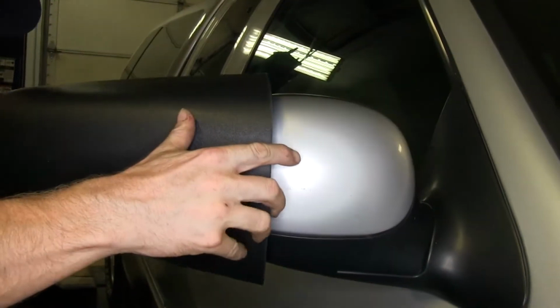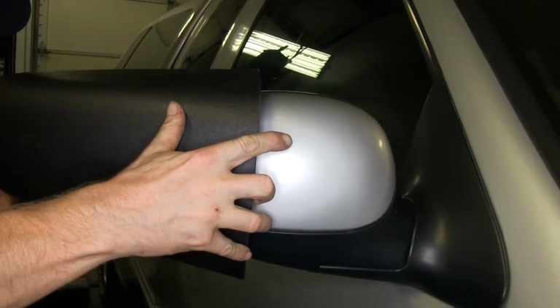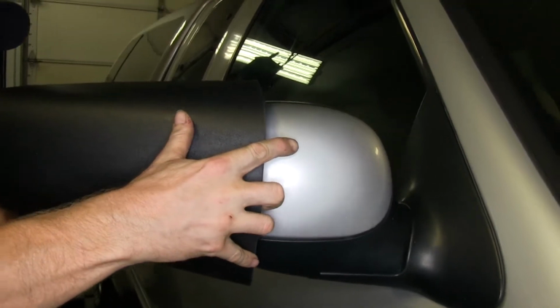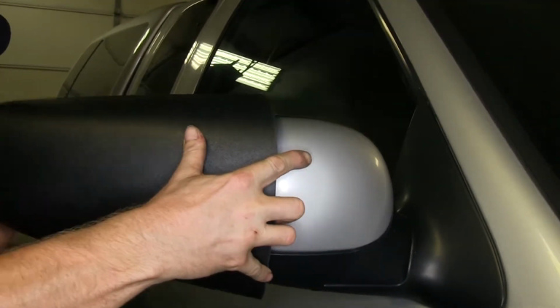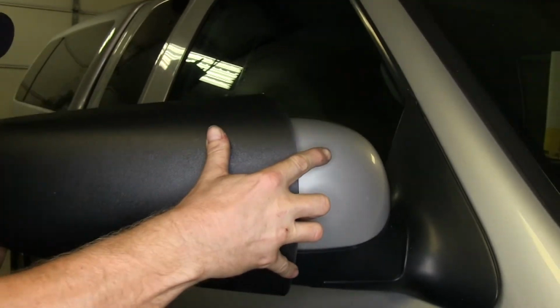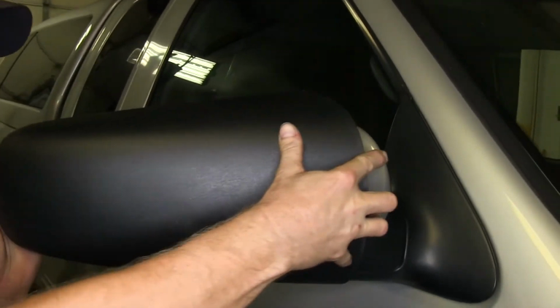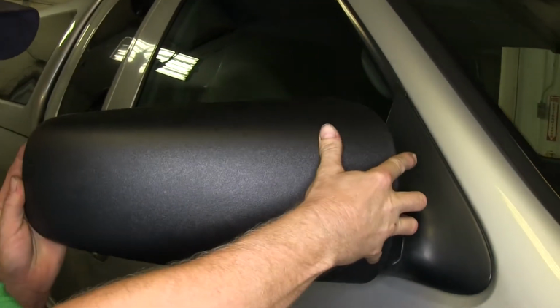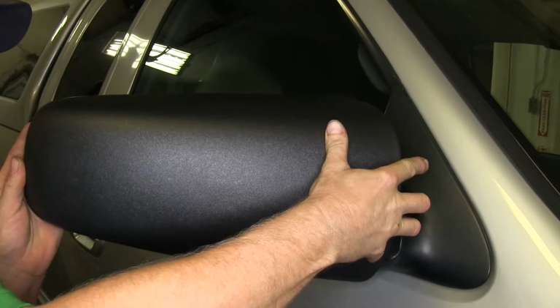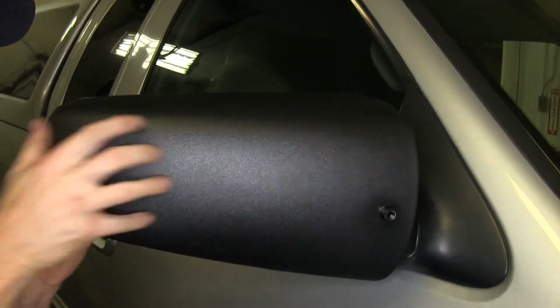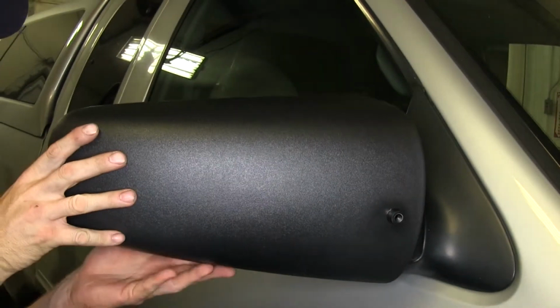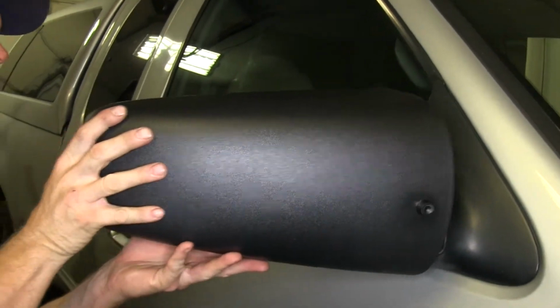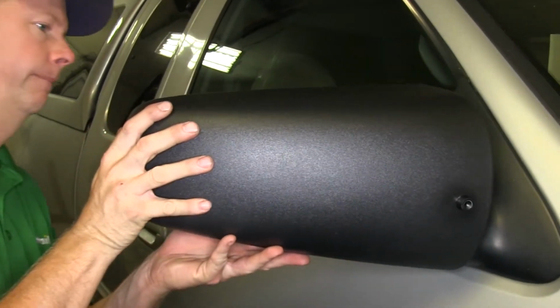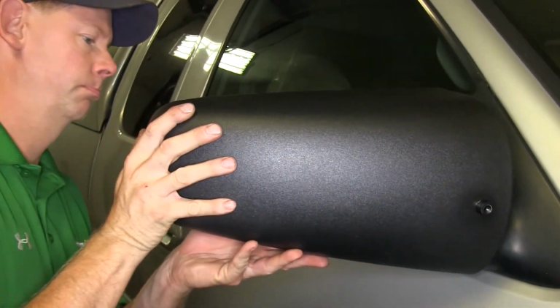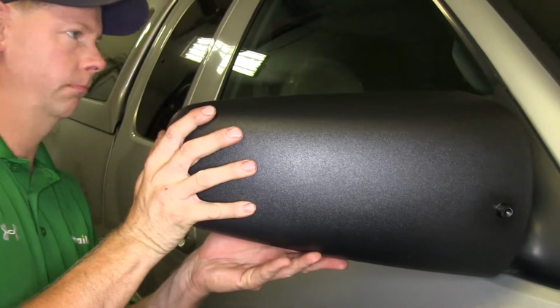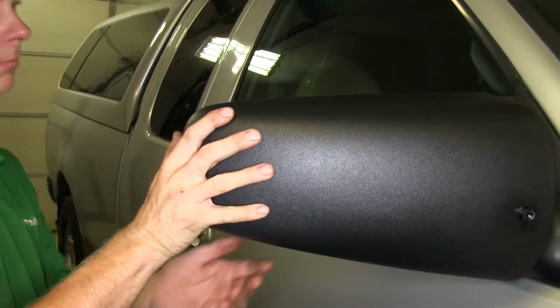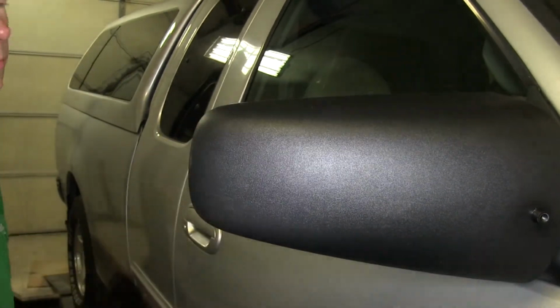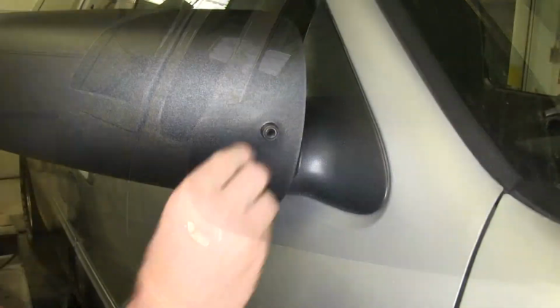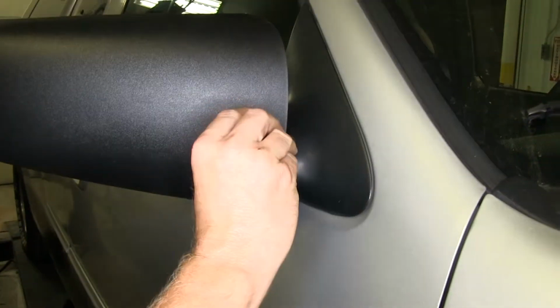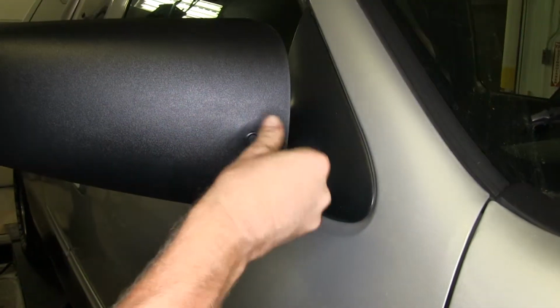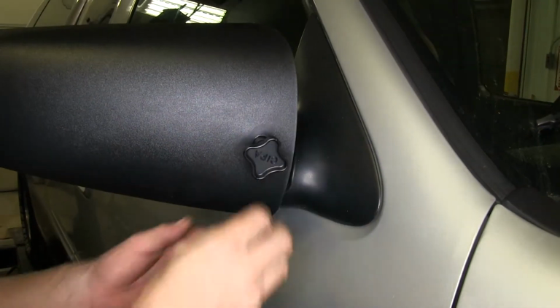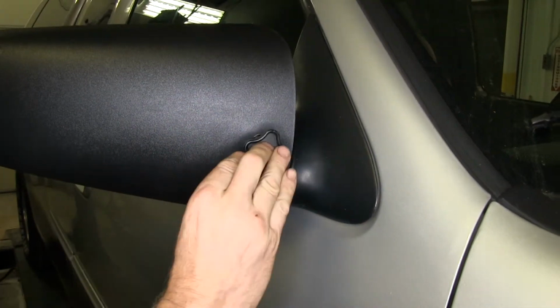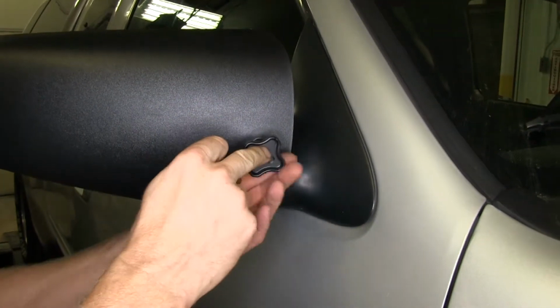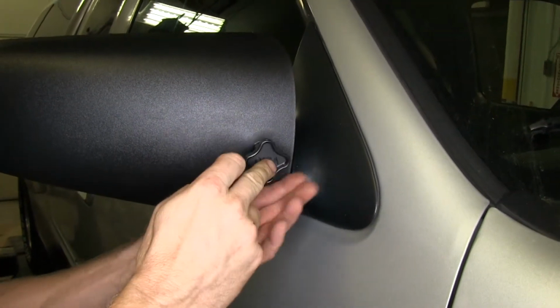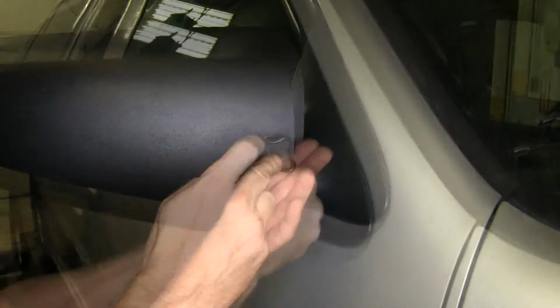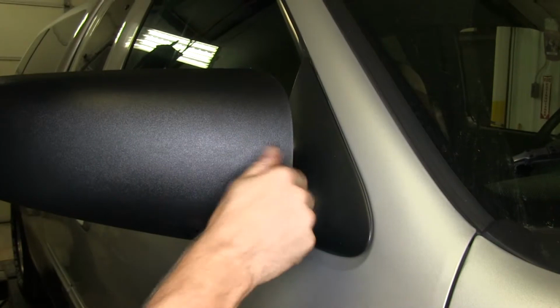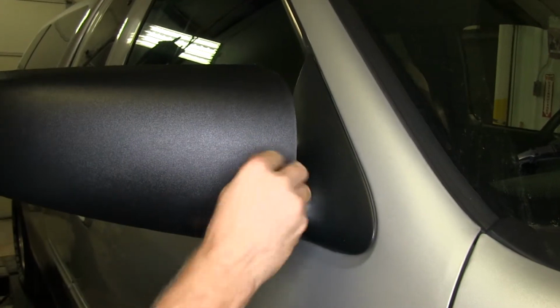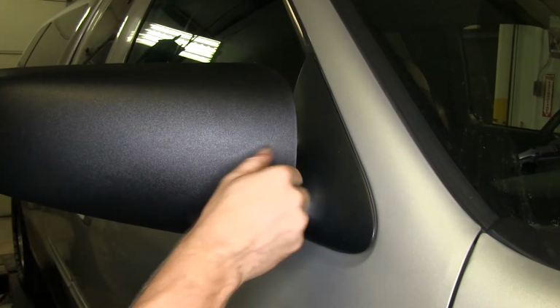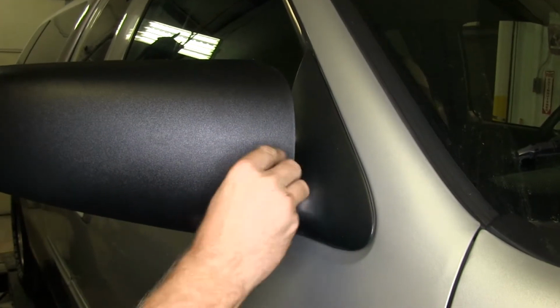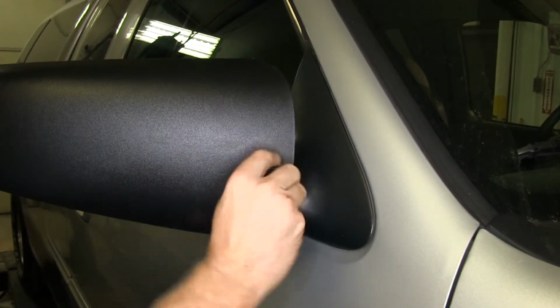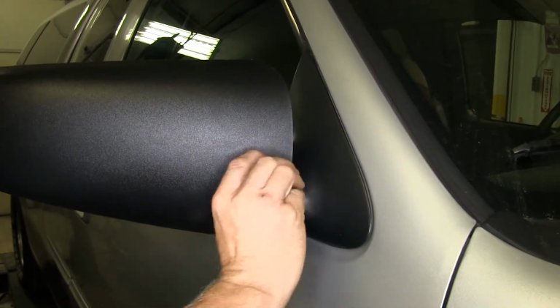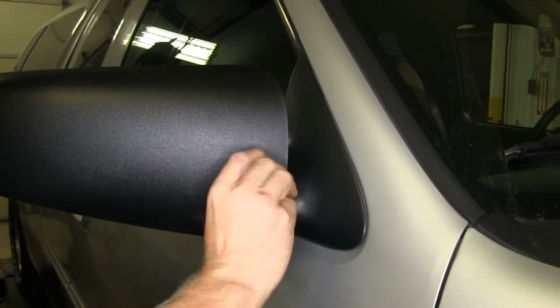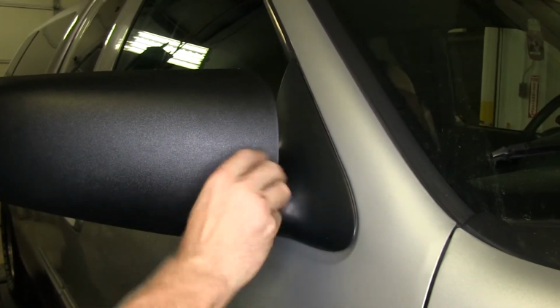With that in place, we'll install our SEPA towing mirror by sliding it over our factory mirror as shown. We'll go ahead and screw our hand knob into the insert located at the back of the SEPA mirror. This will secure our towing mirror to our factory mirror.